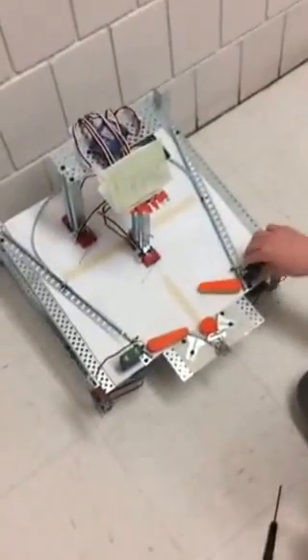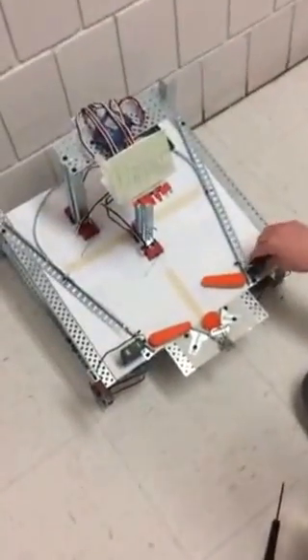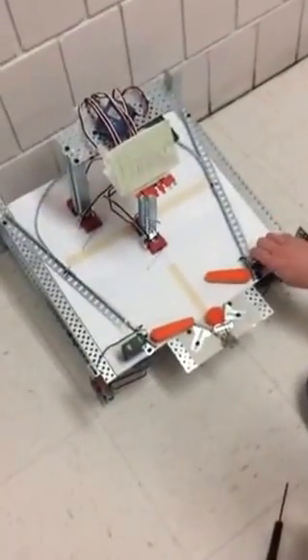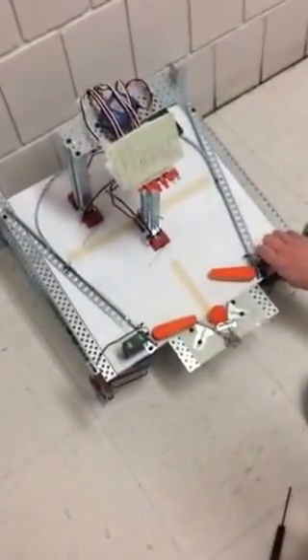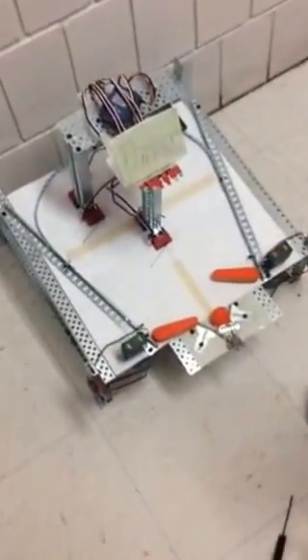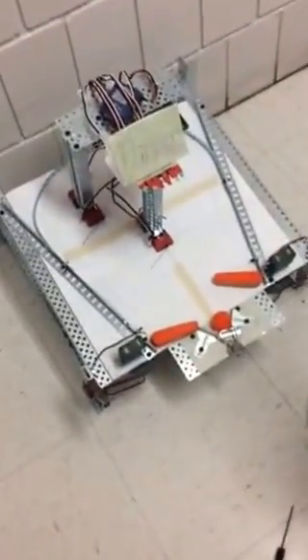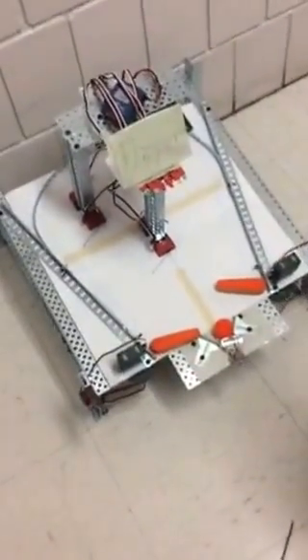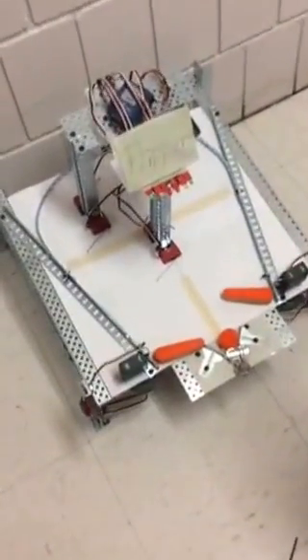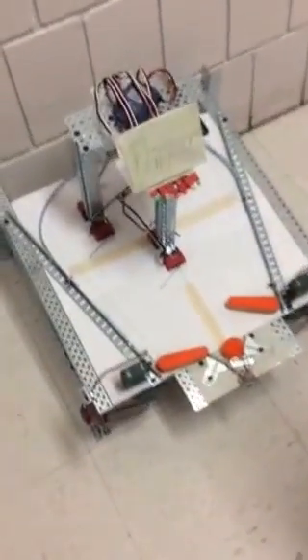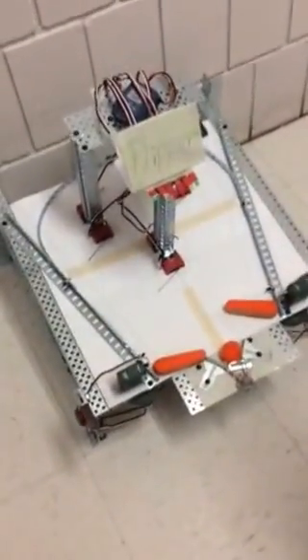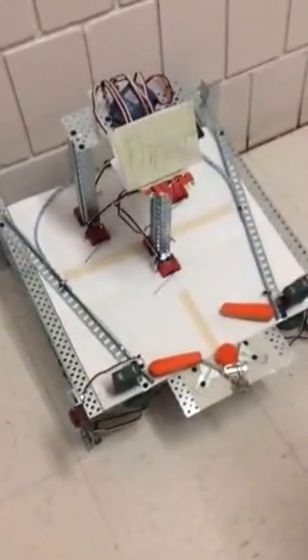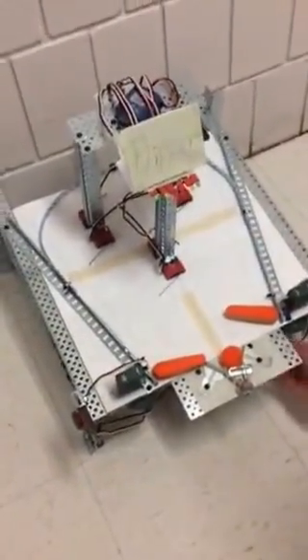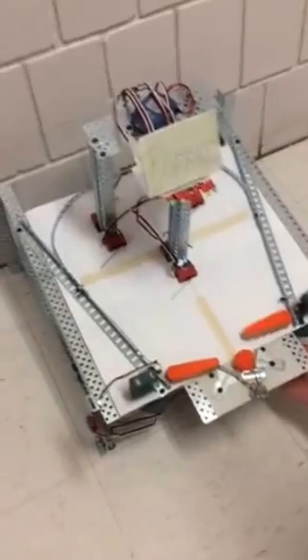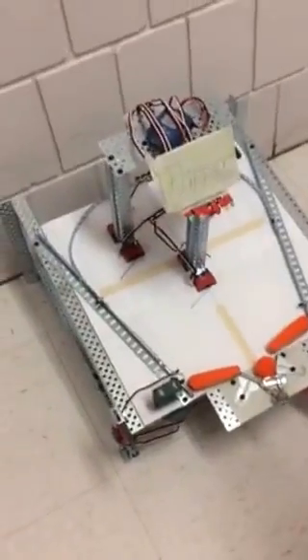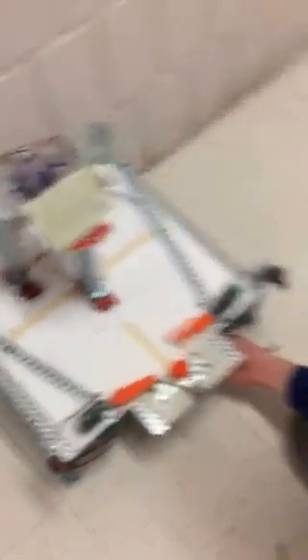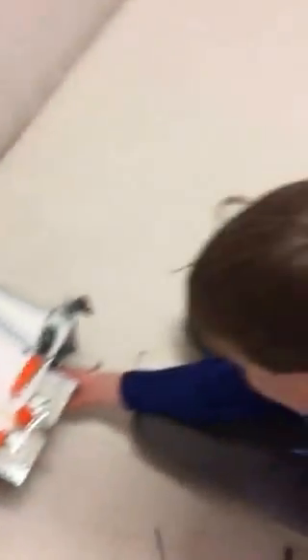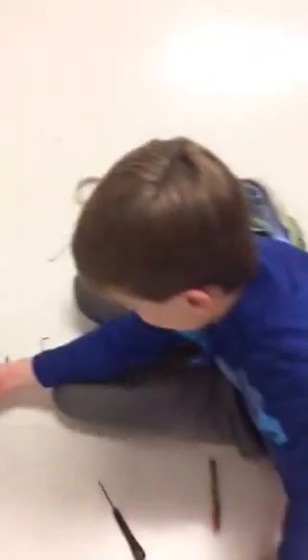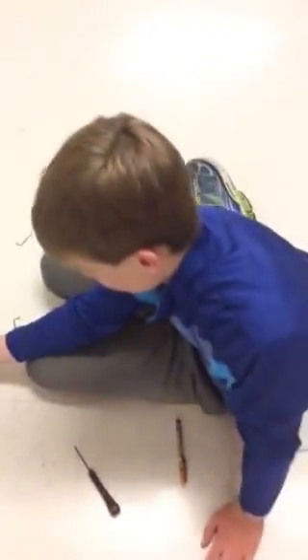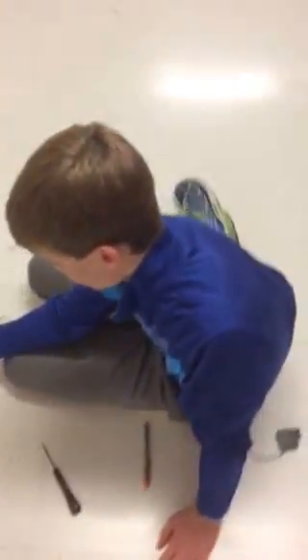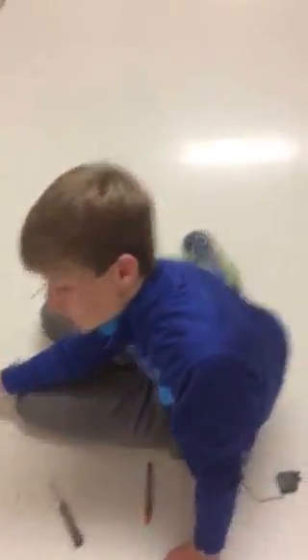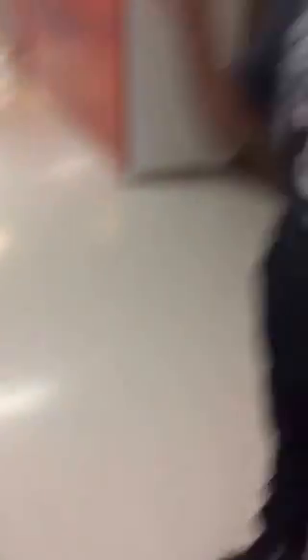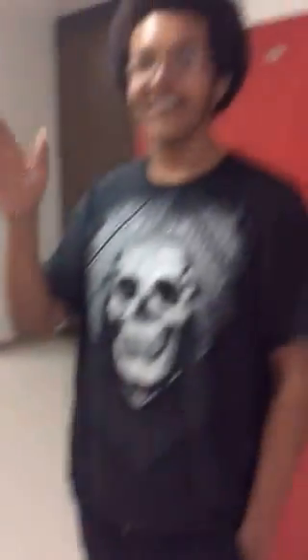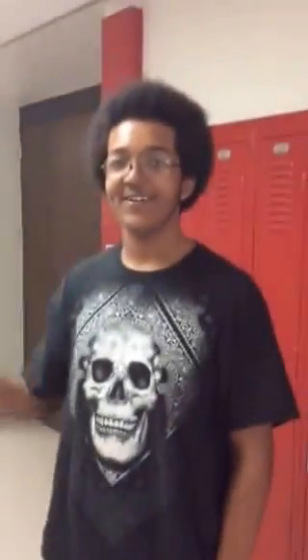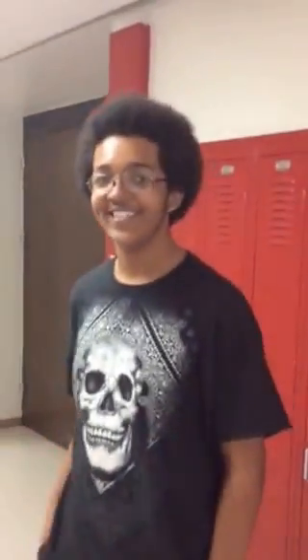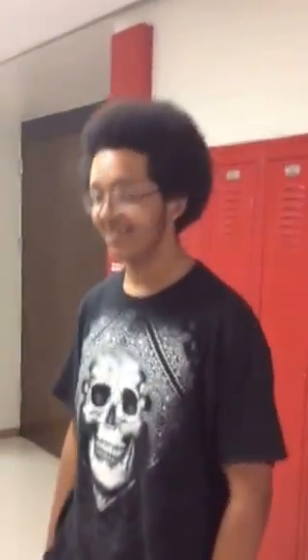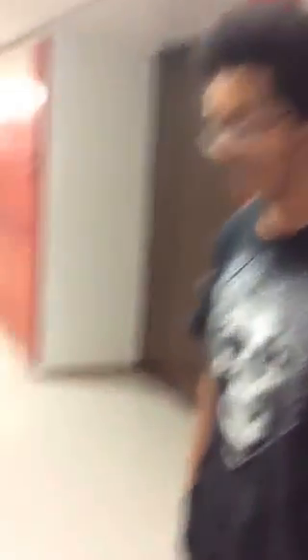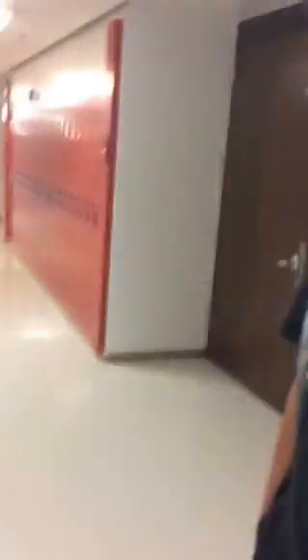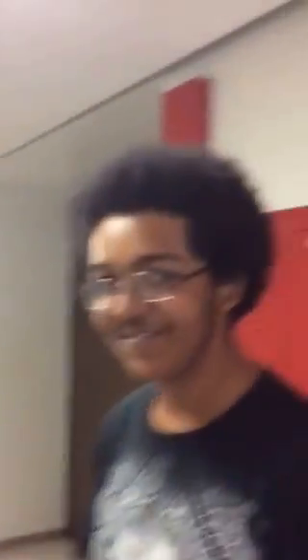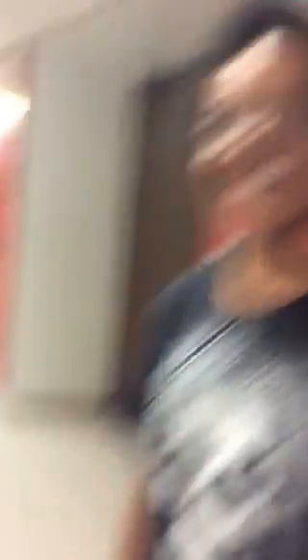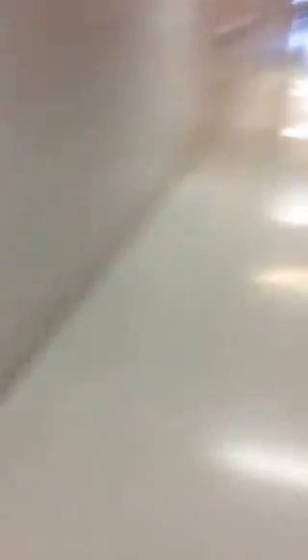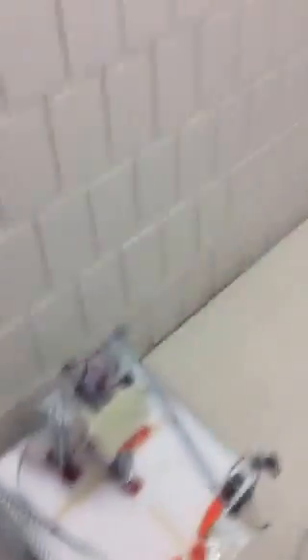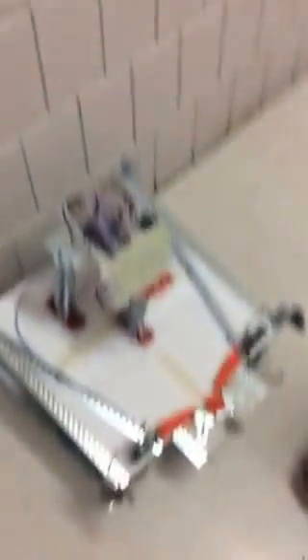This is our pinball machine named Flipper, made in Mr. Manning's Principles of Engineering class. This is our group leader, Nat. This is our programmer, Daniel. And I'm the builder.